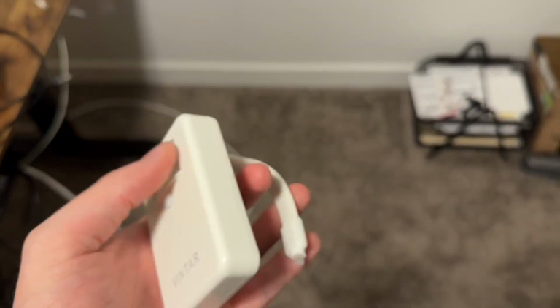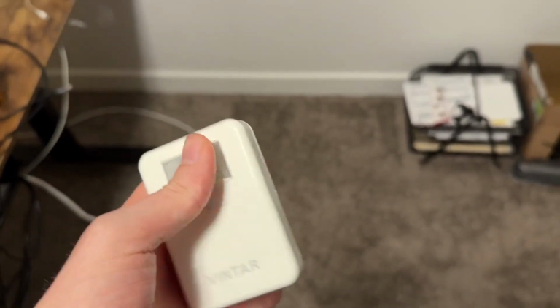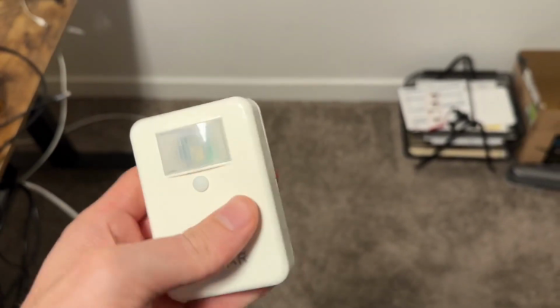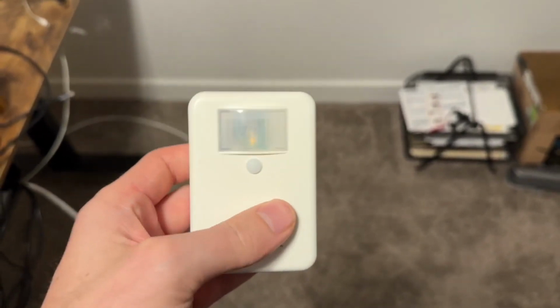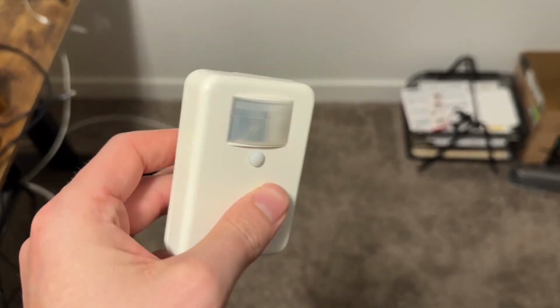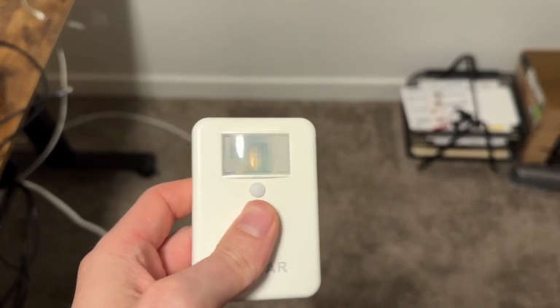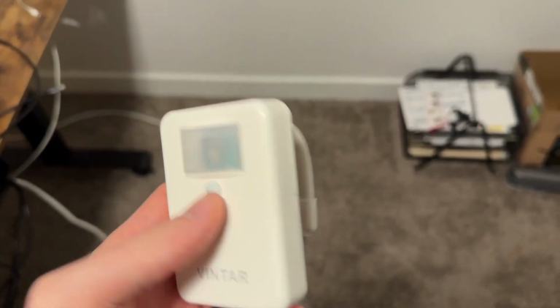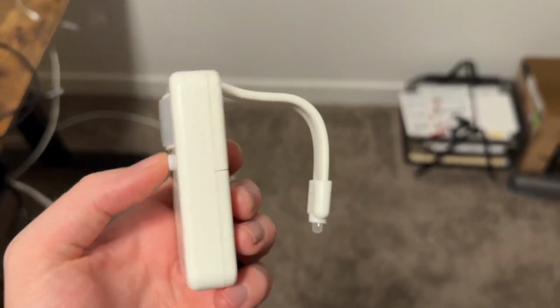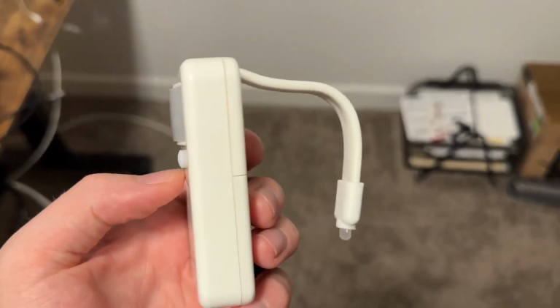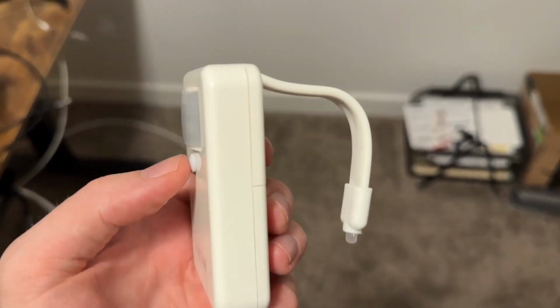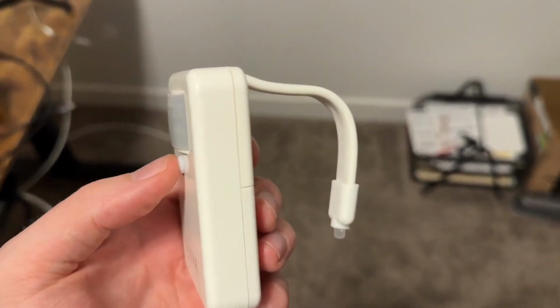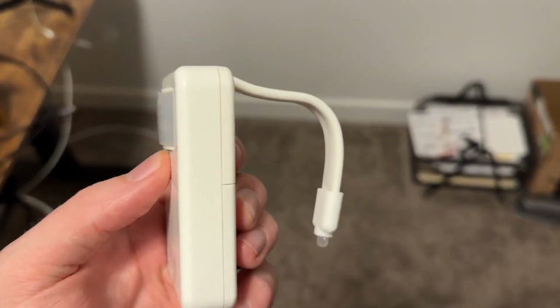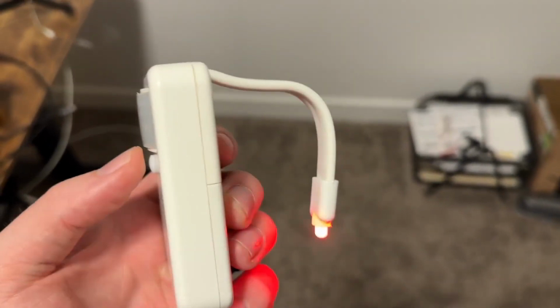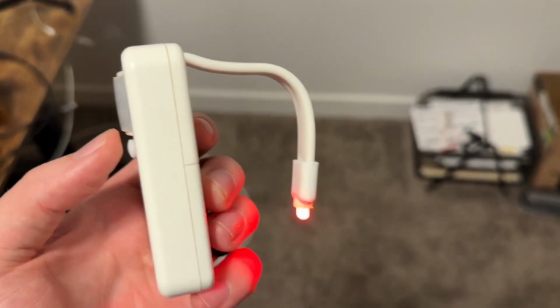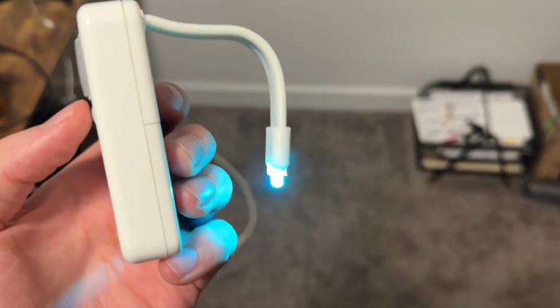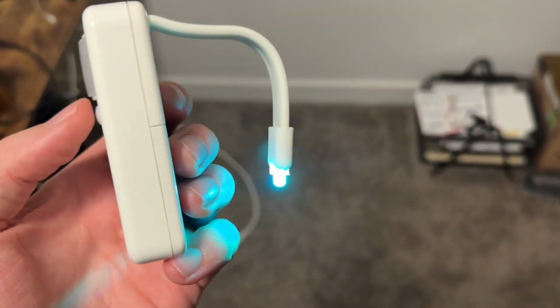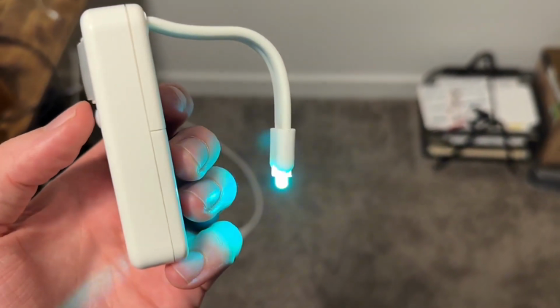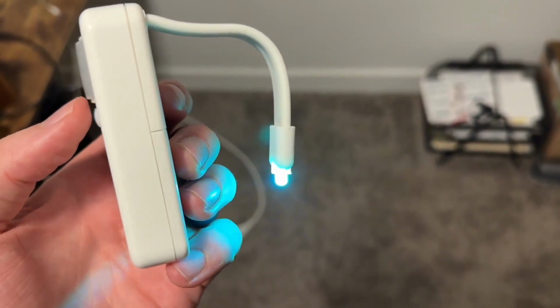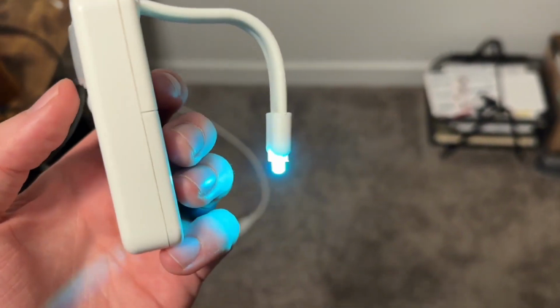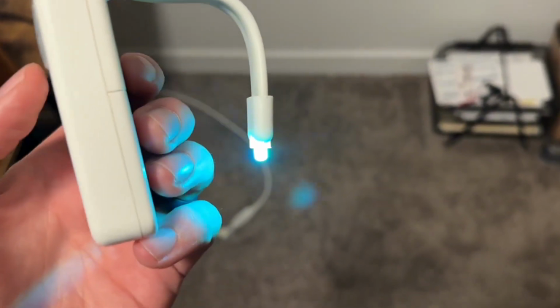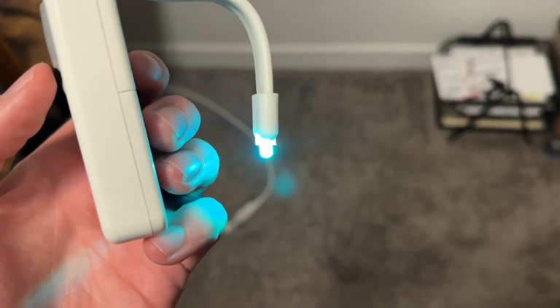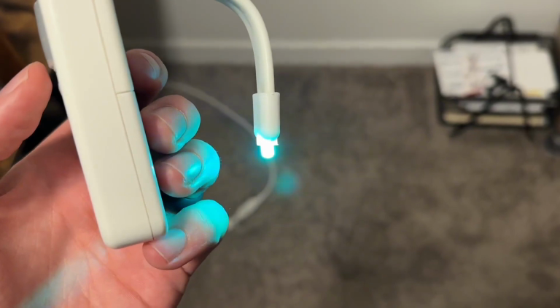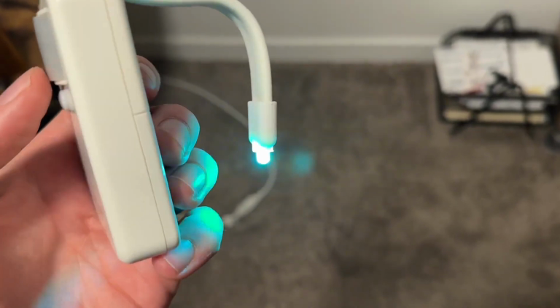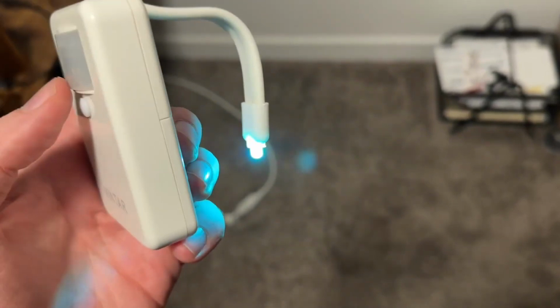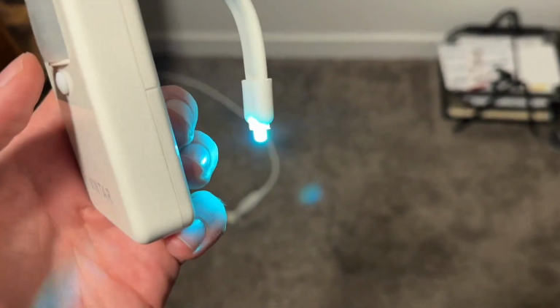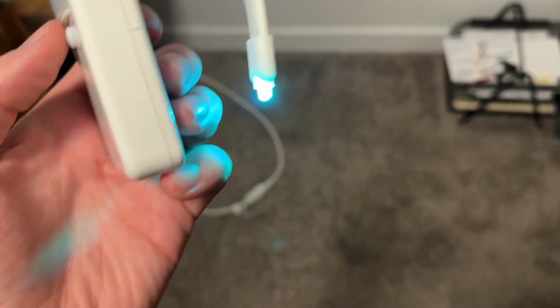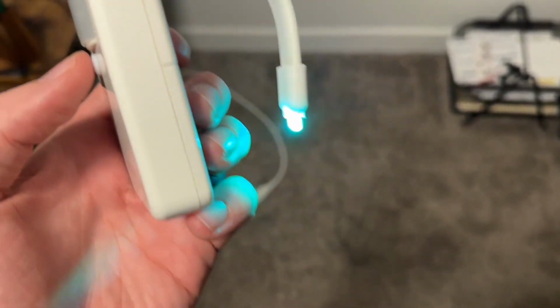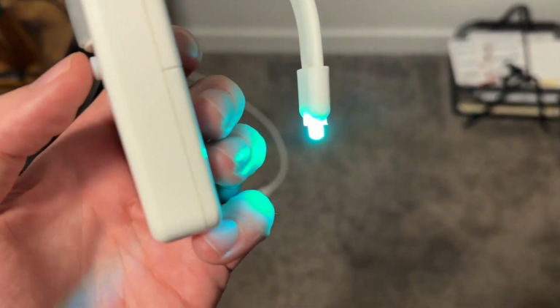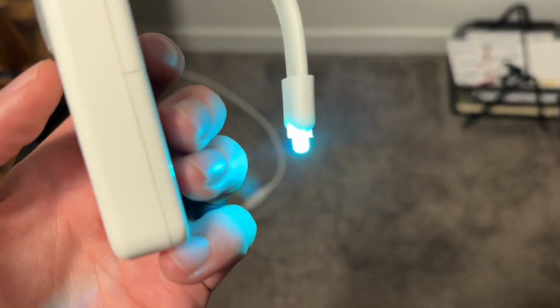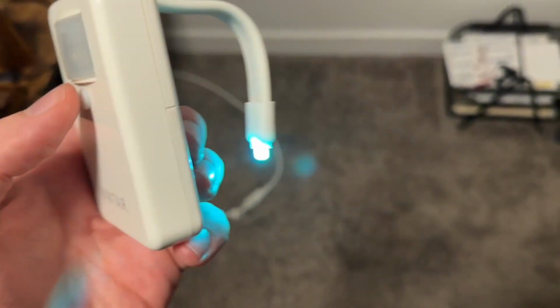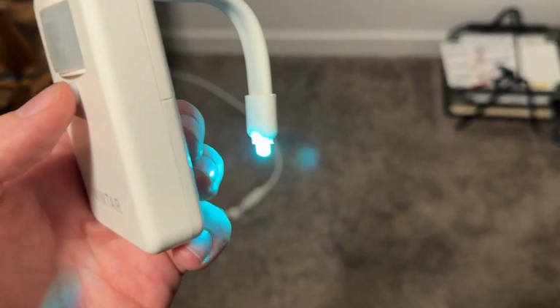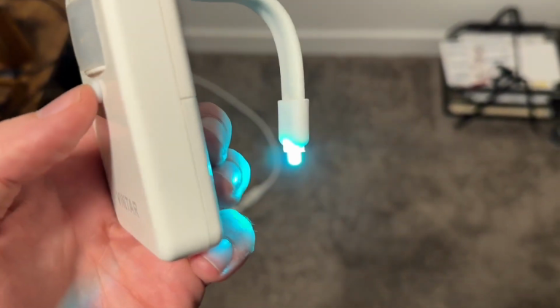This is of course for at night when you need to go to the bathroom. There are a couple different setting modes. To turn it on, just click the button and it turns on like this. The default color mode will go through and change colors into 16 different colors.